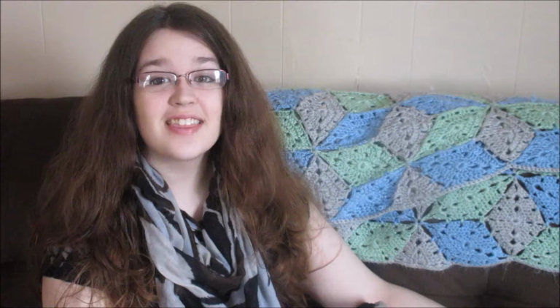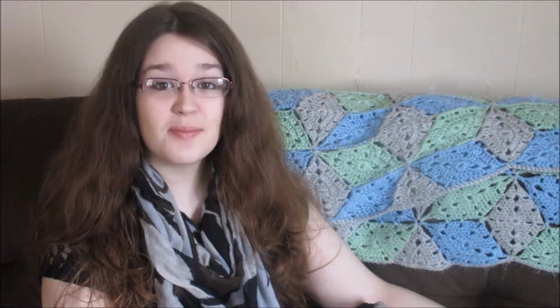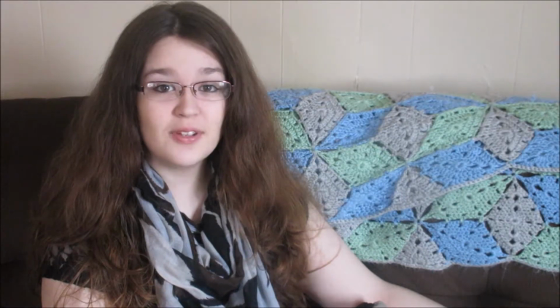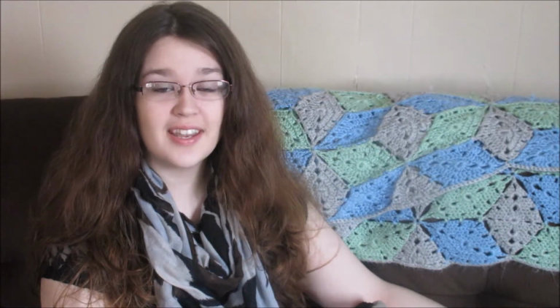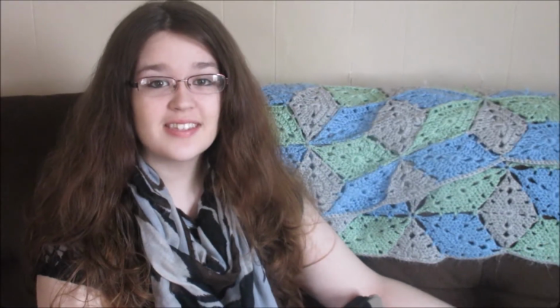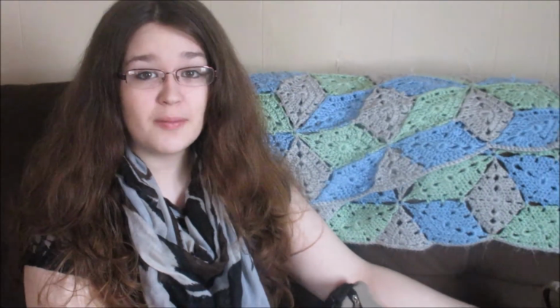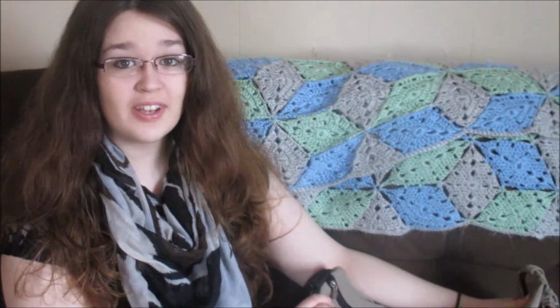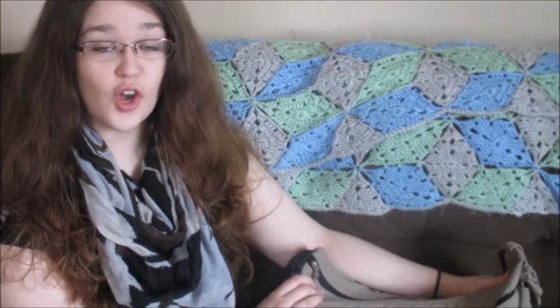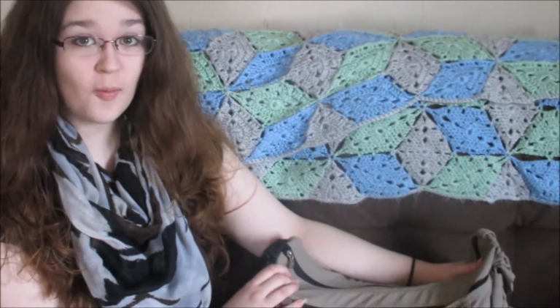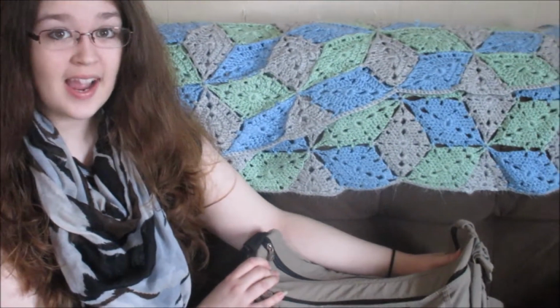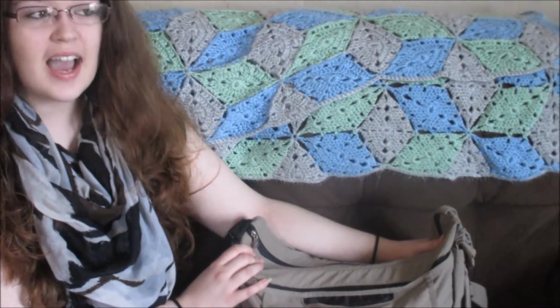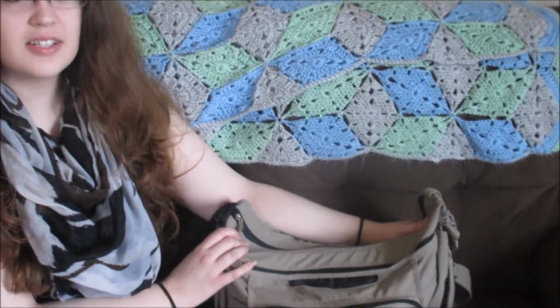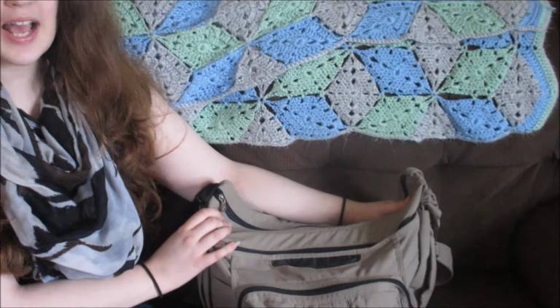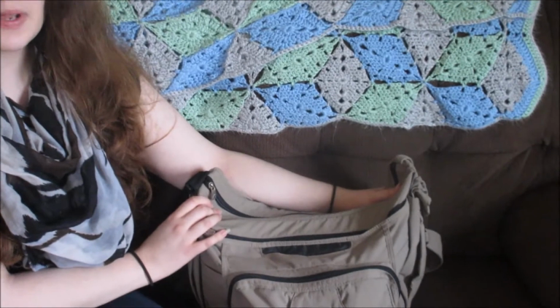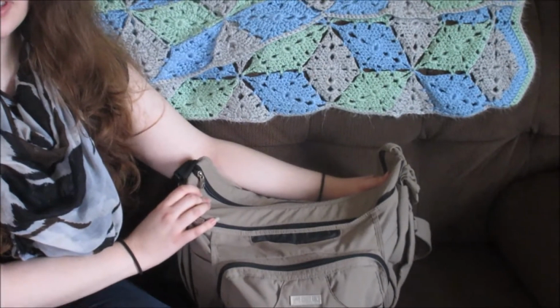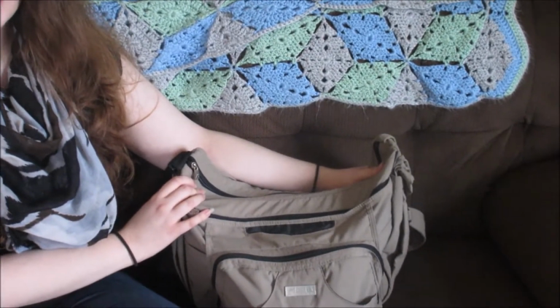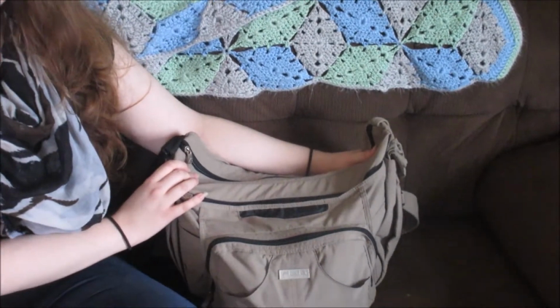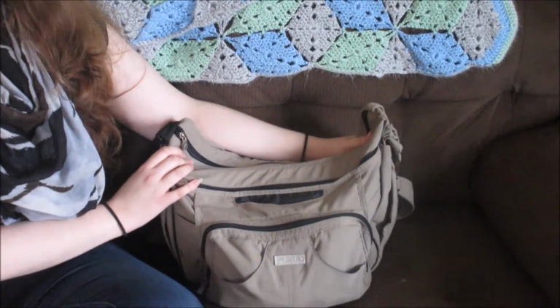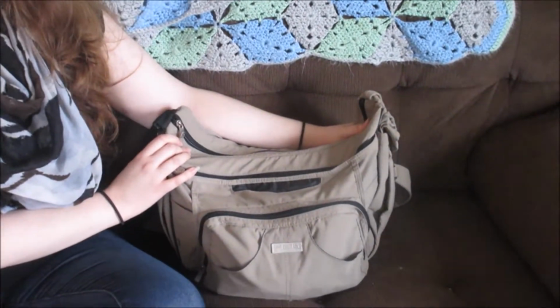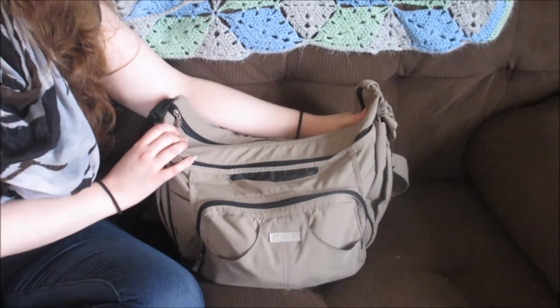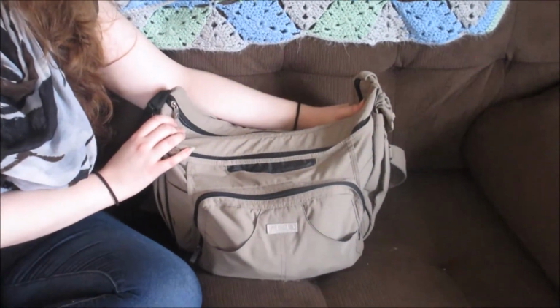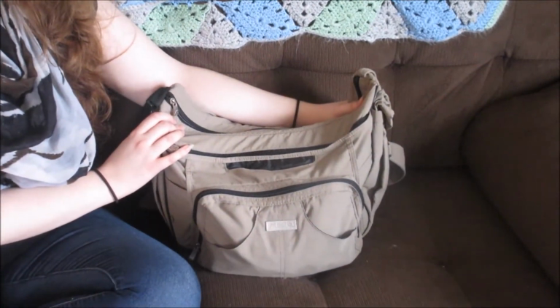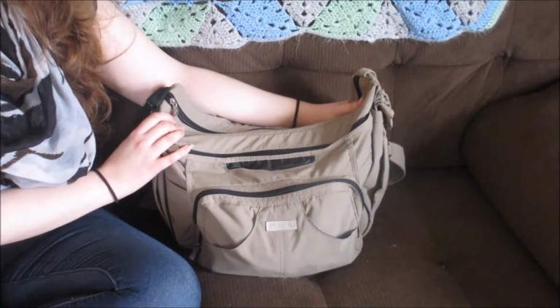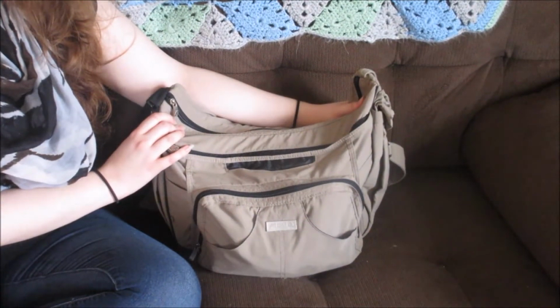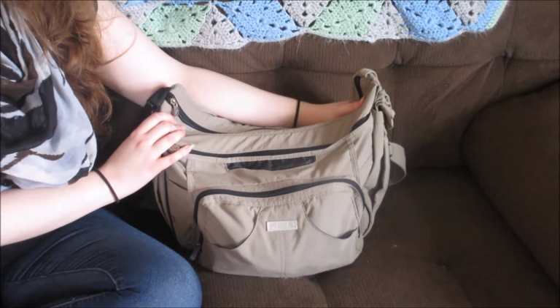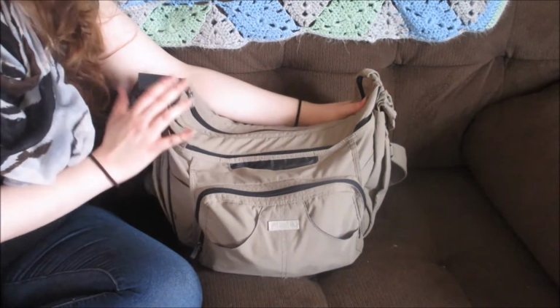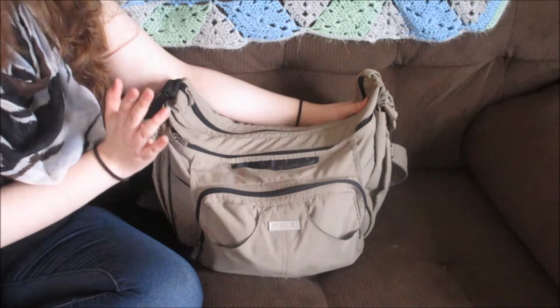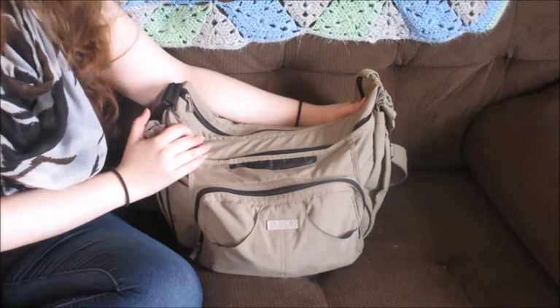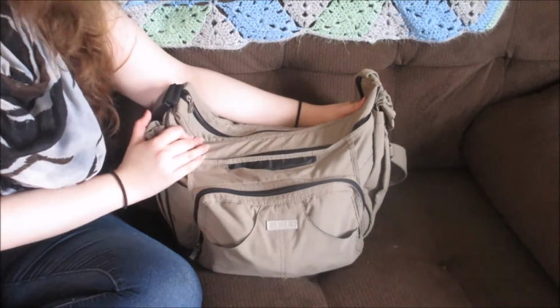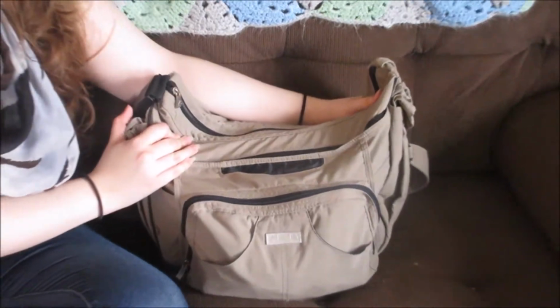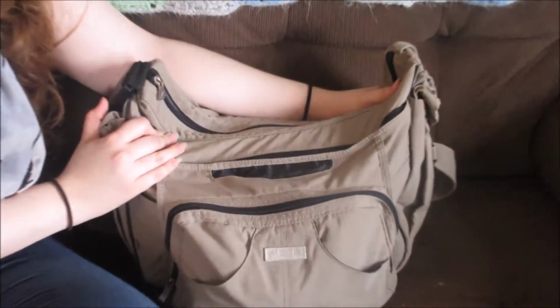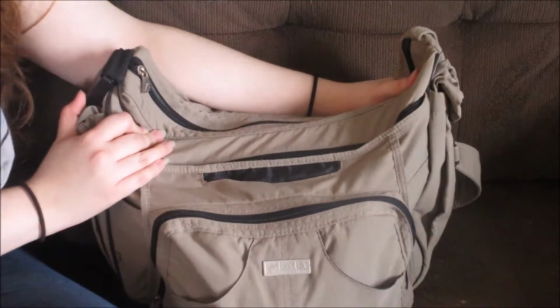This is the bag I'm using. This is a Baby Innovations Hobo bag. I looked it up last time I did one of these reviews, and it actually doesn't sell anymore — I can't find it anywhere online. But when I purchased this bag, it was about $52.